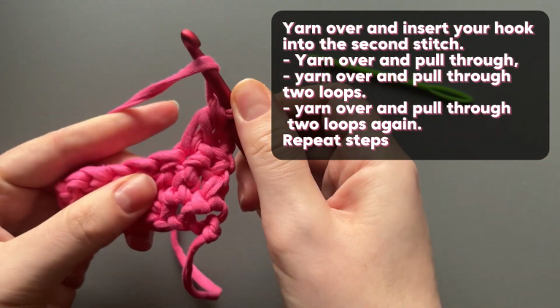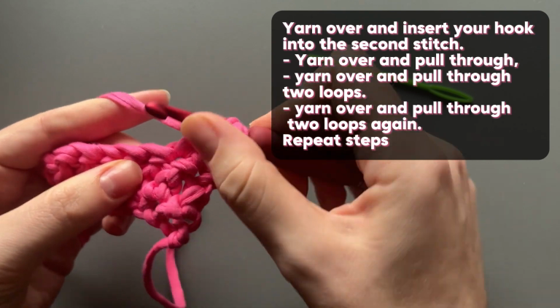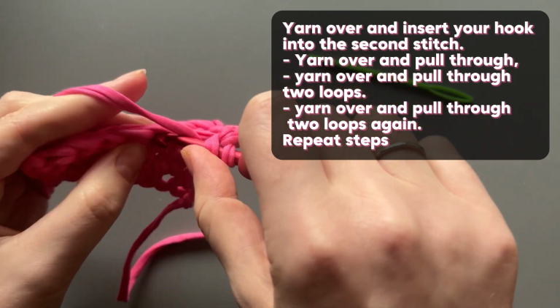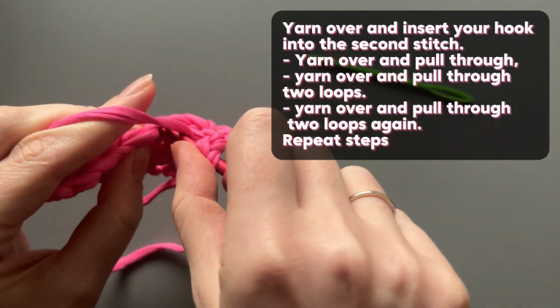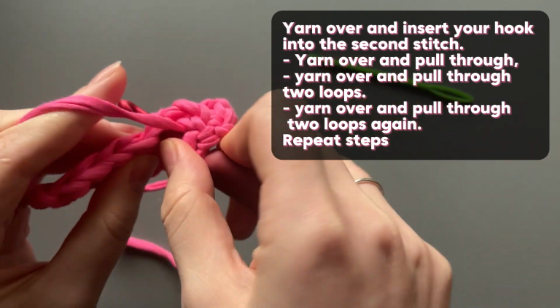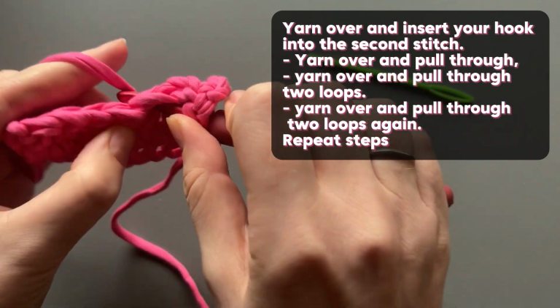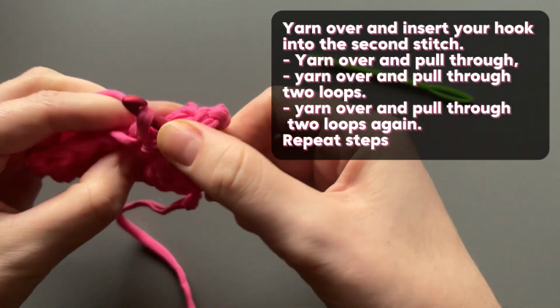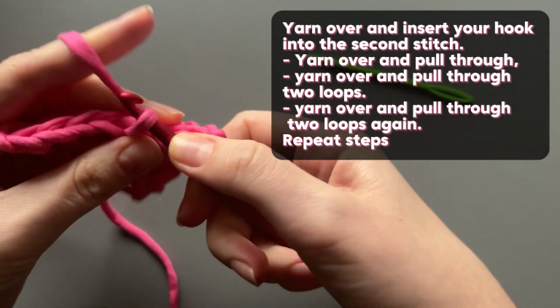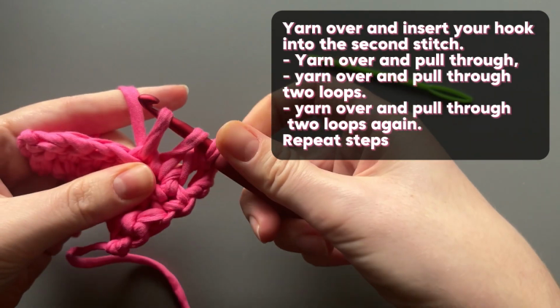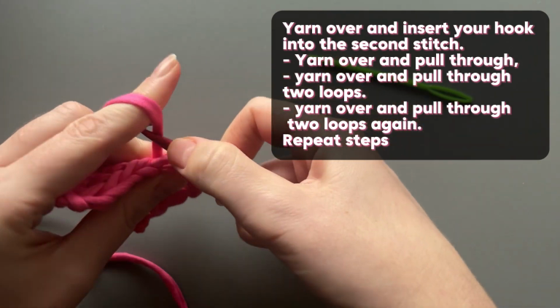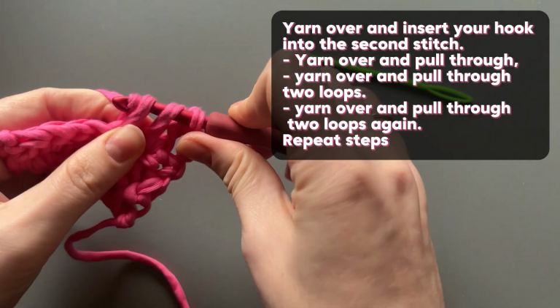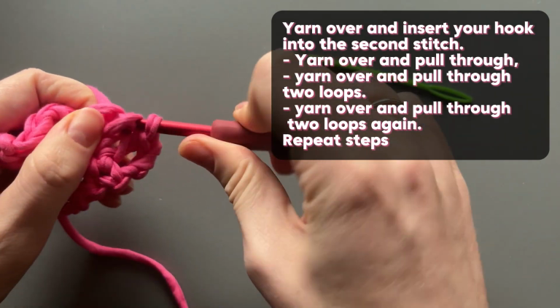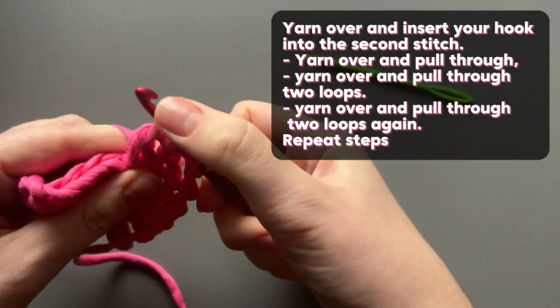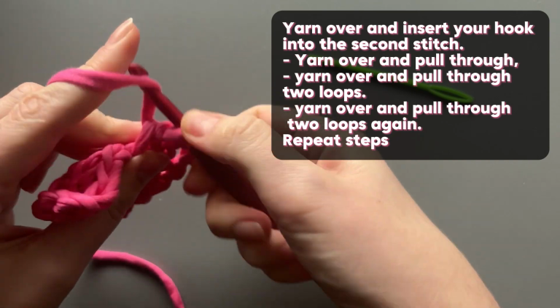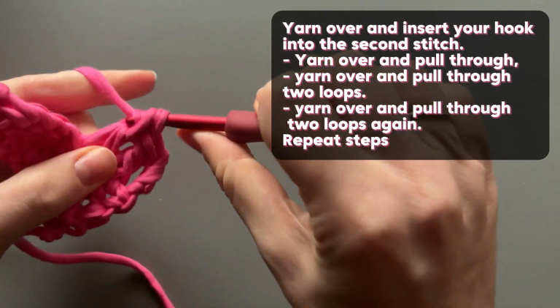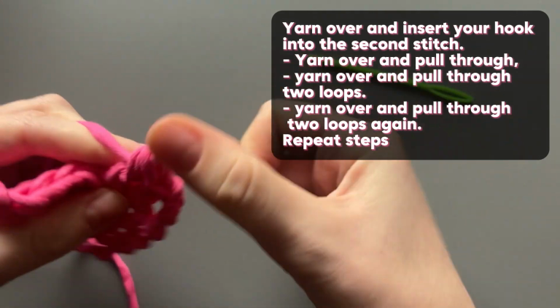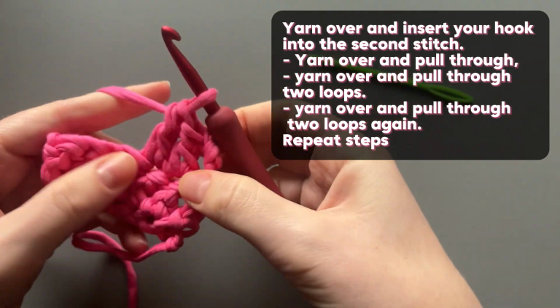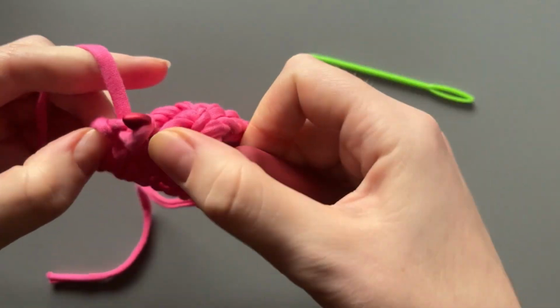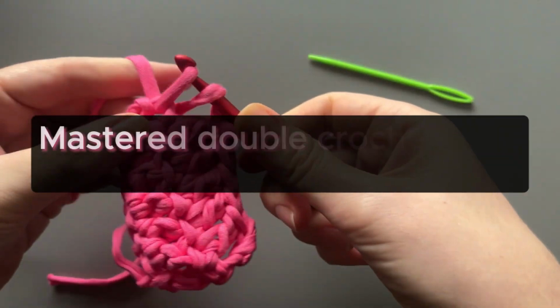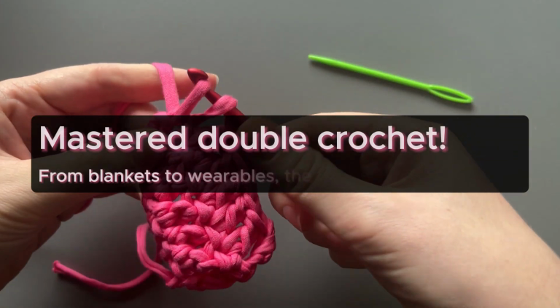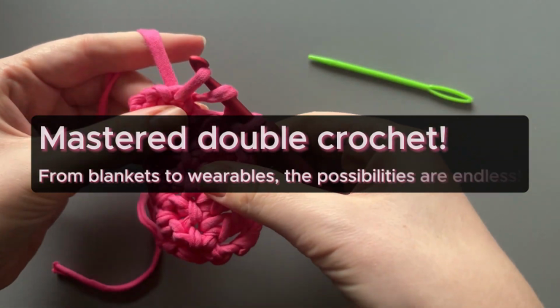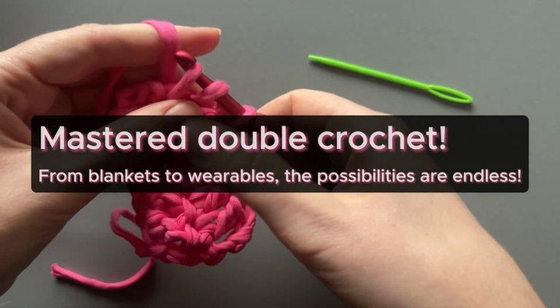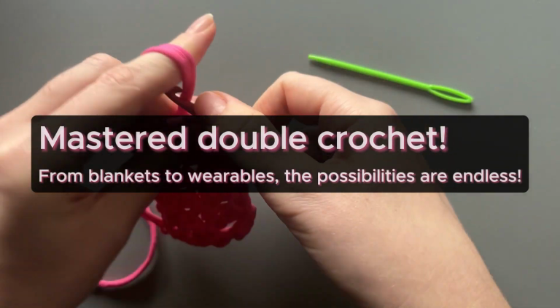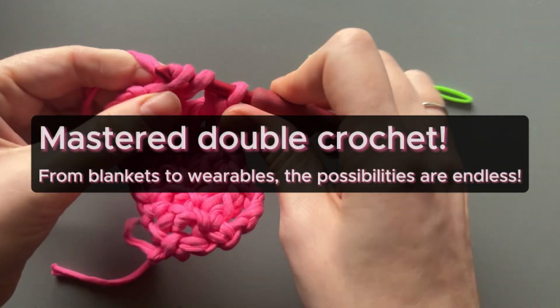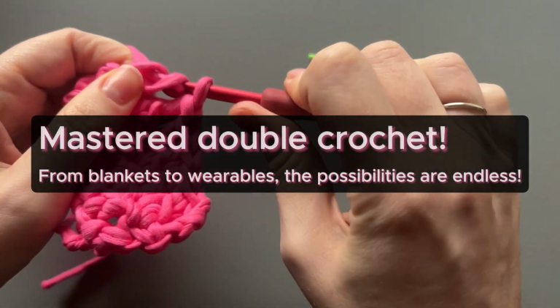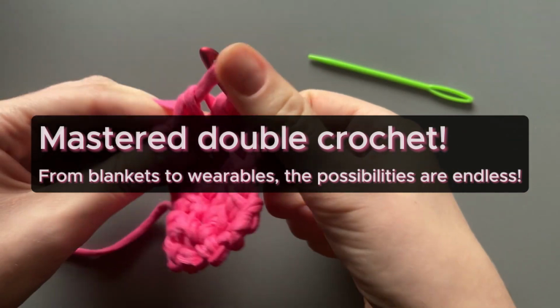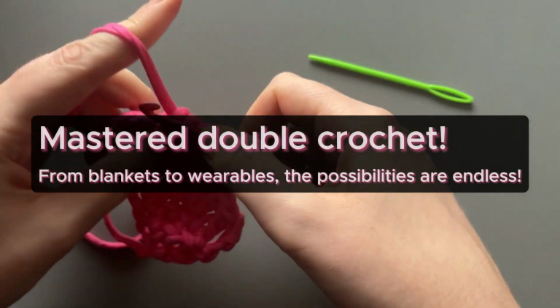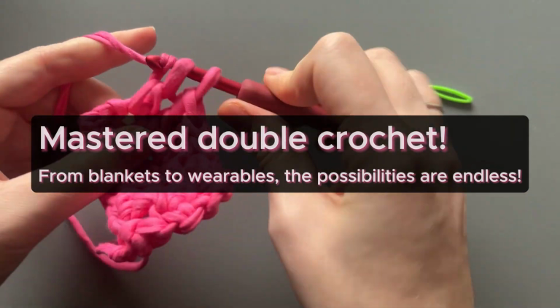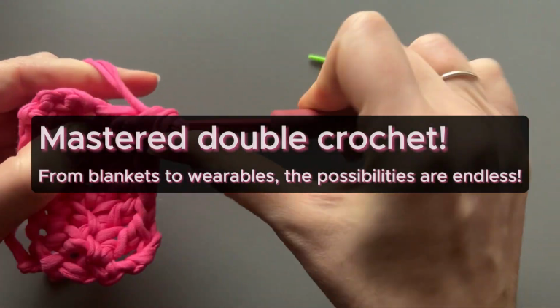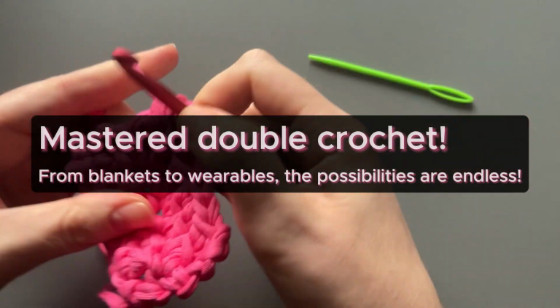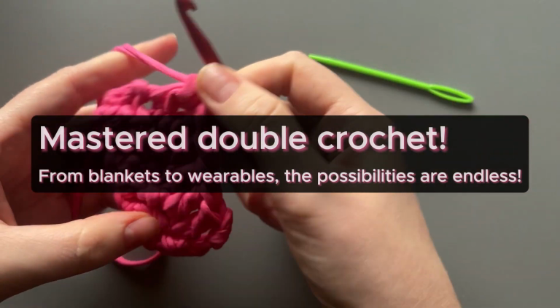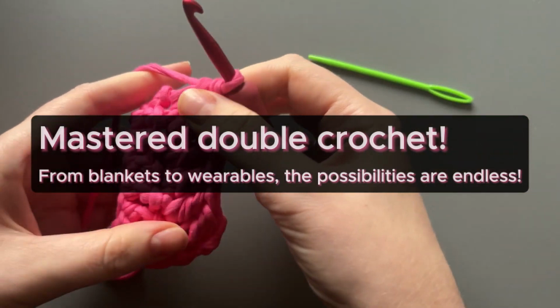Yarn over and pull through loops. Master double crochet — from blankets to wearables, the possibilities are endless.